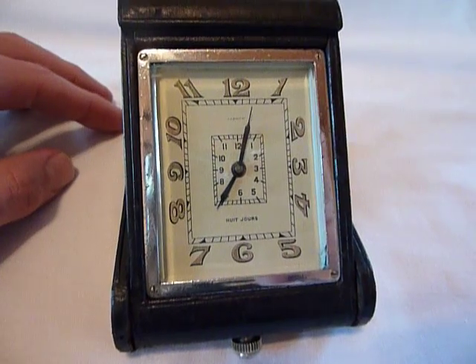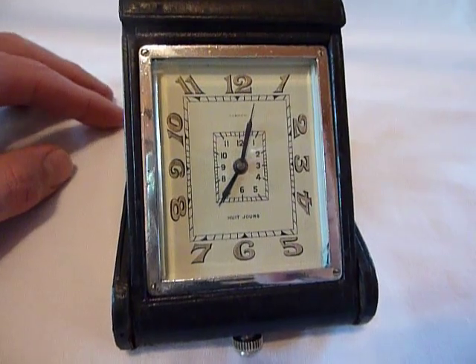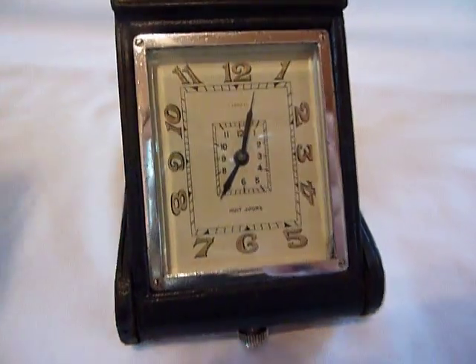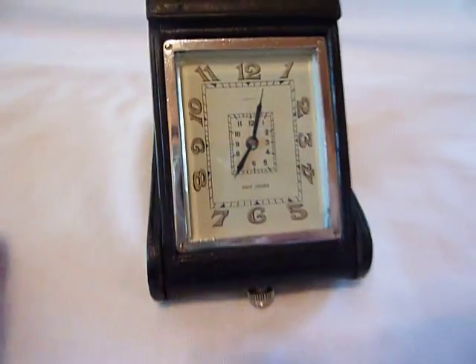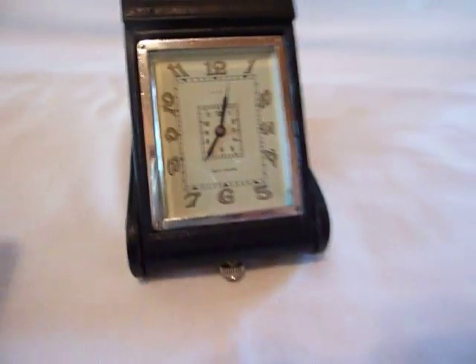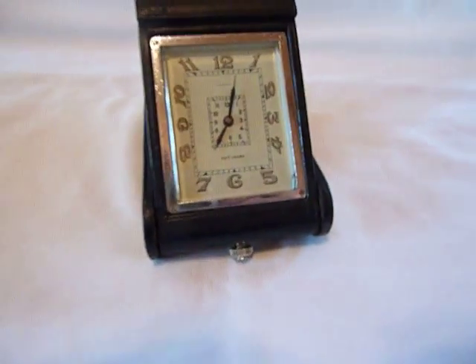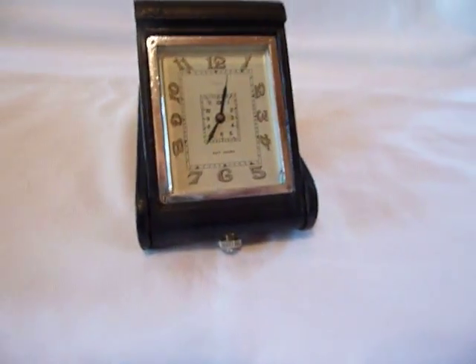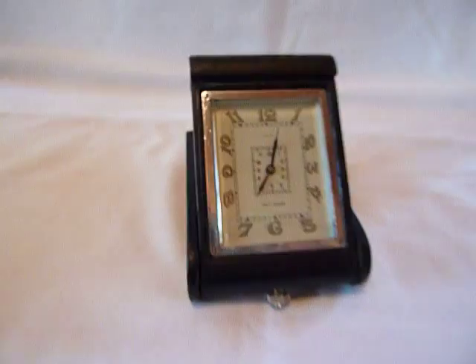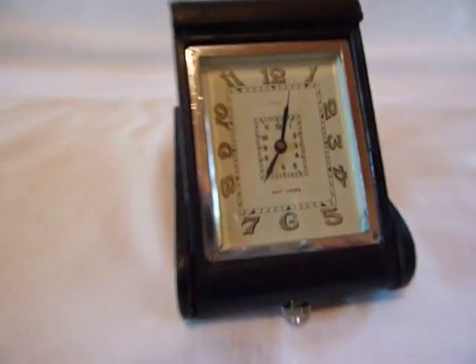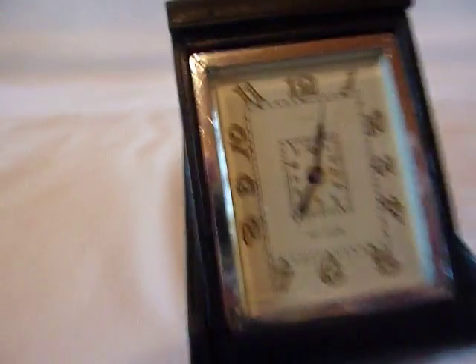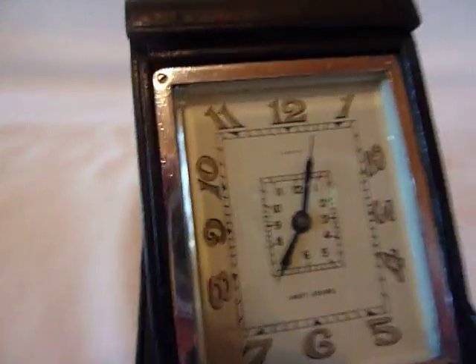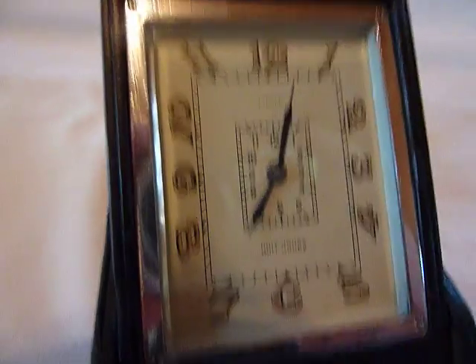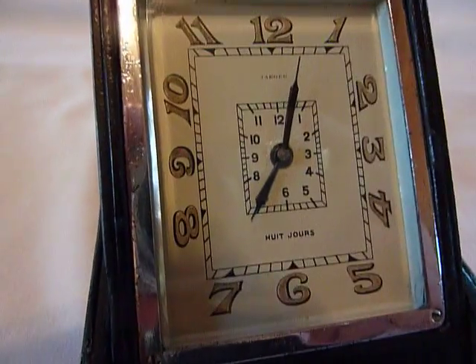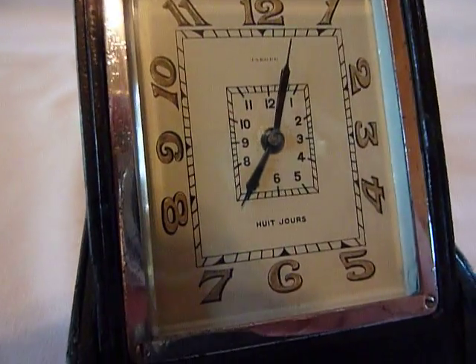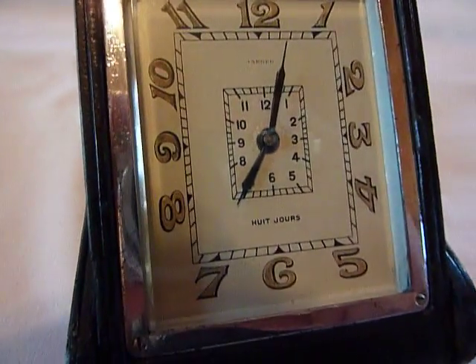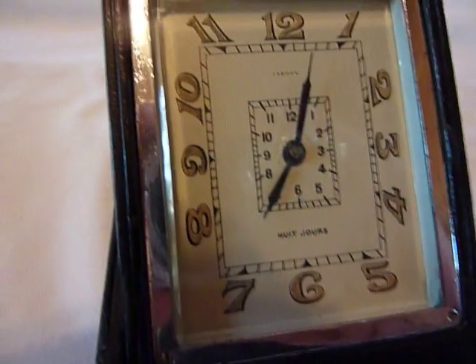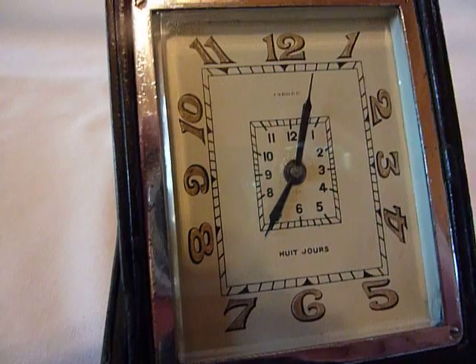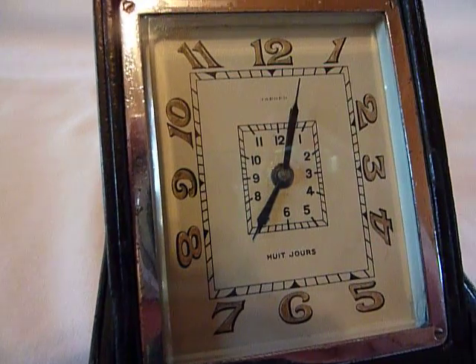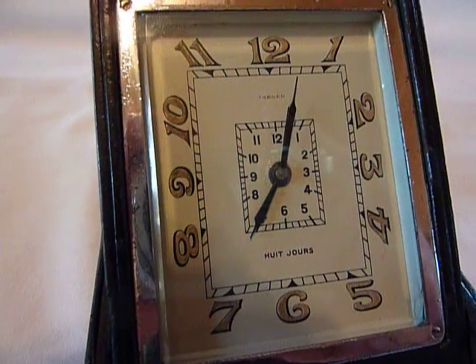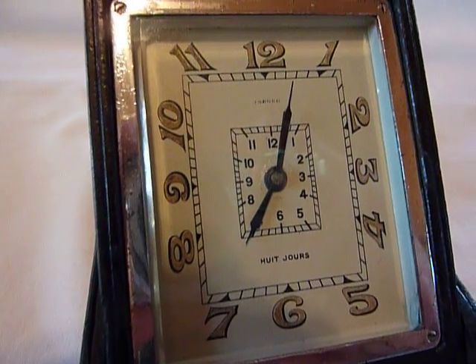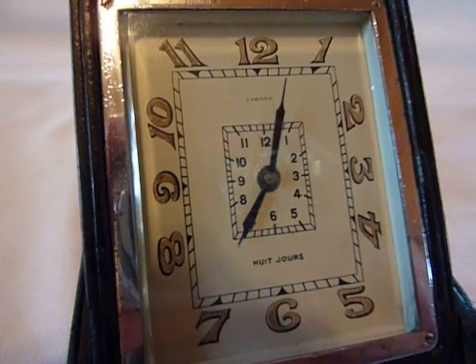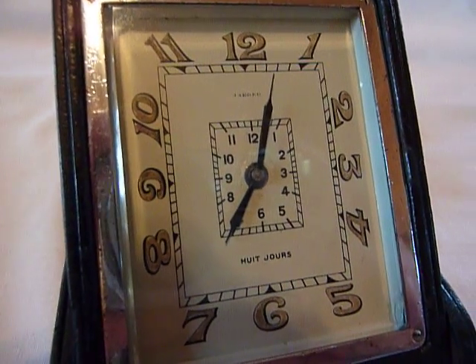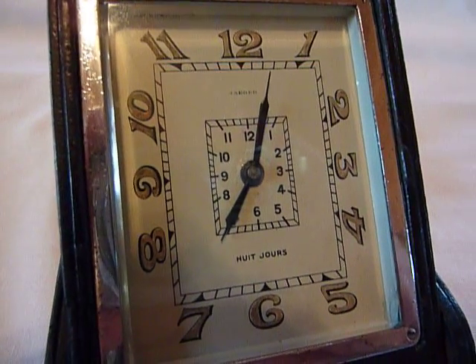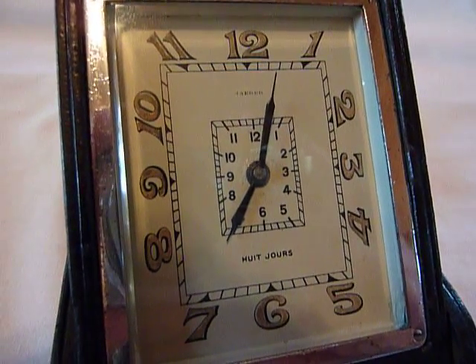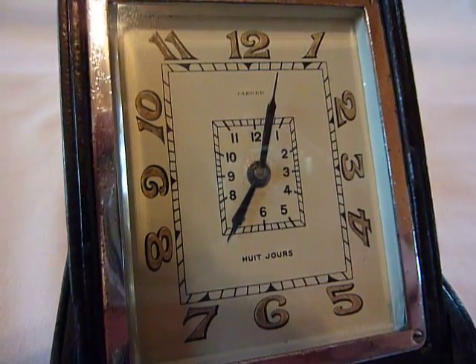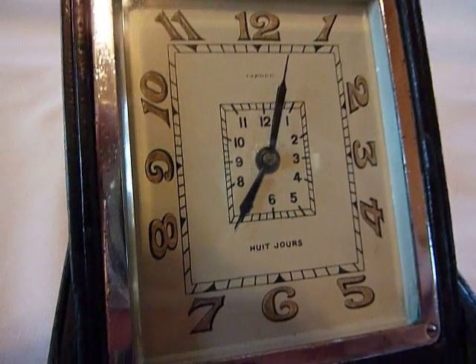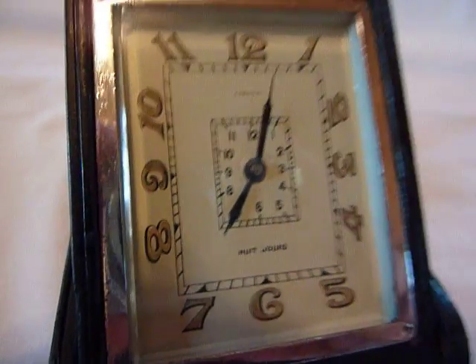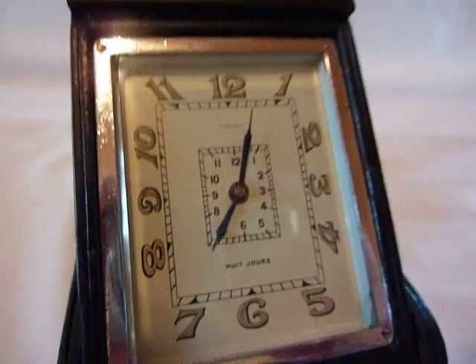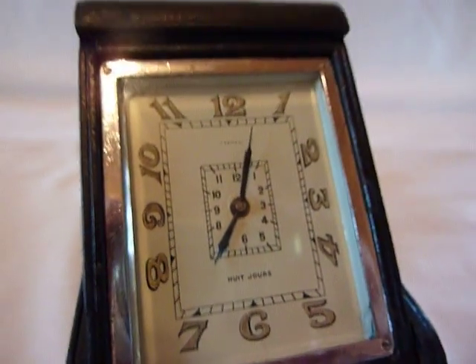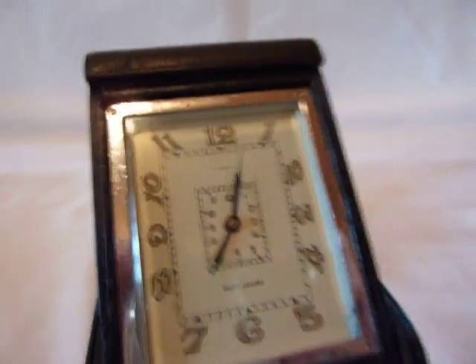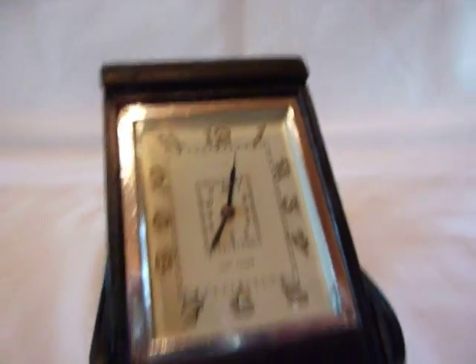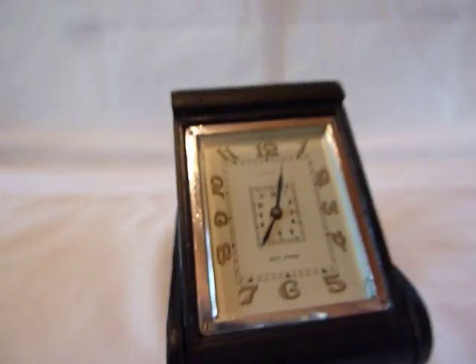It'll definitely wake you up. I think the antique clocks just have a superior sound to the newer ones. I like that ringing bell.